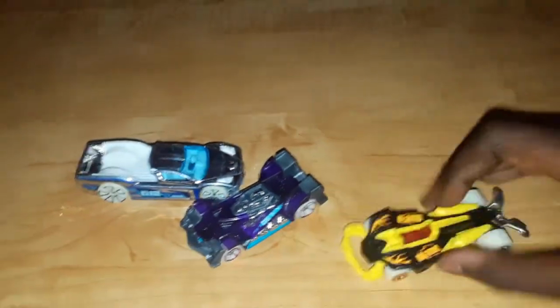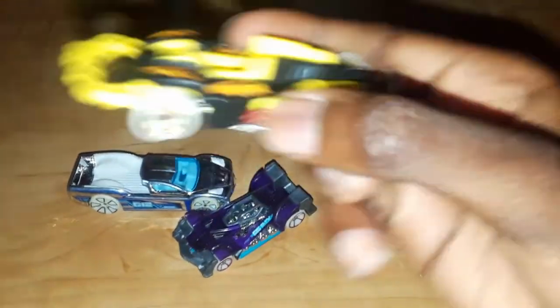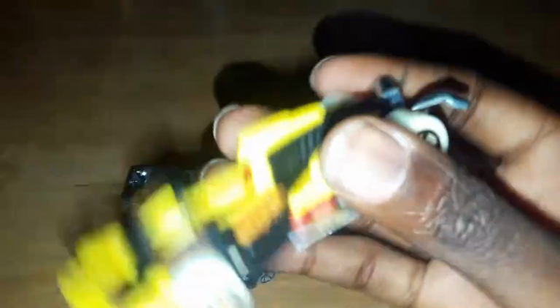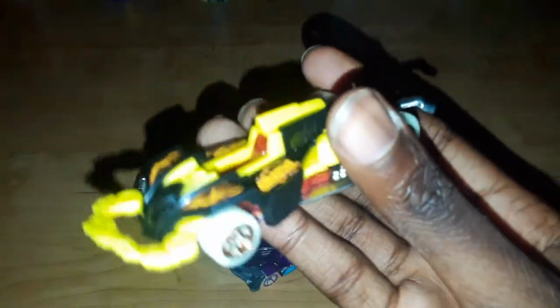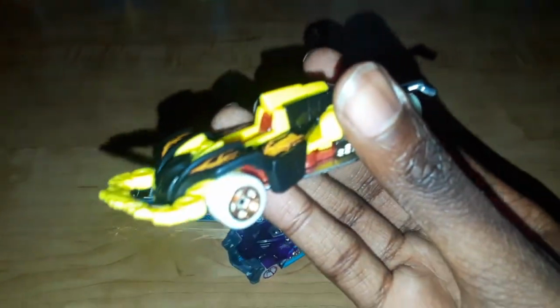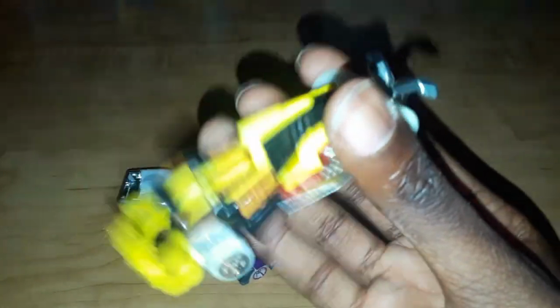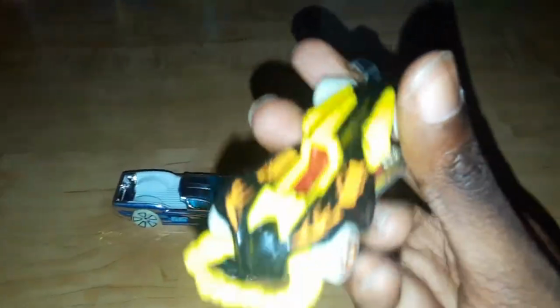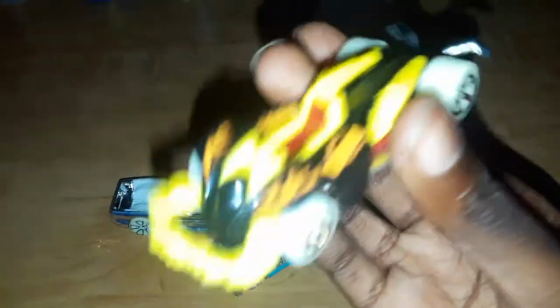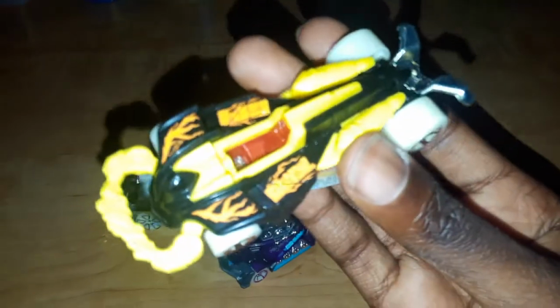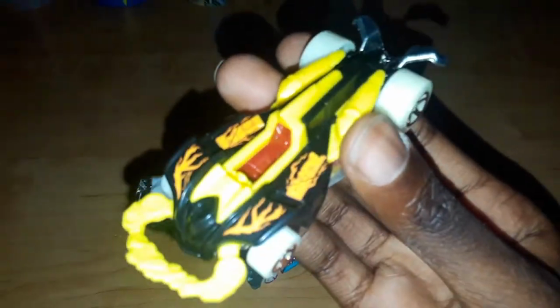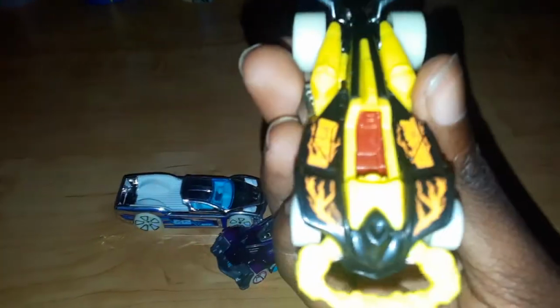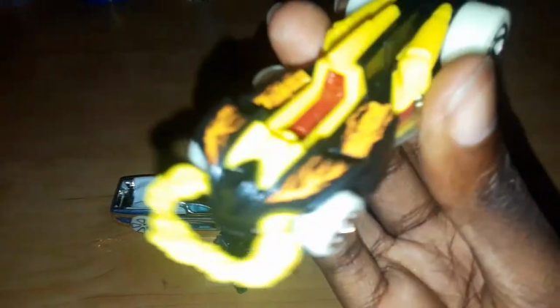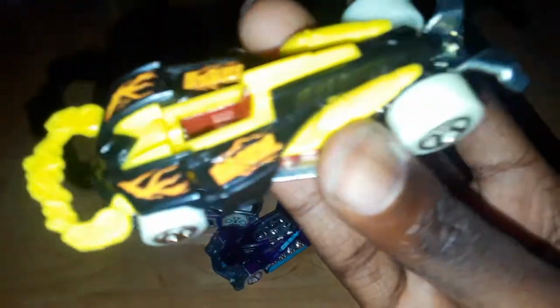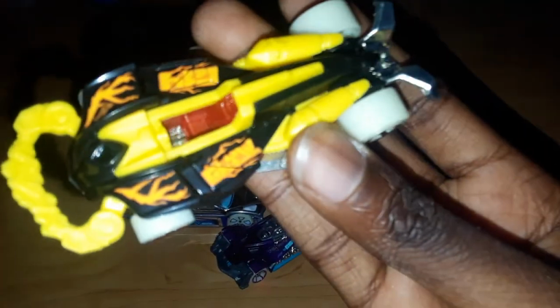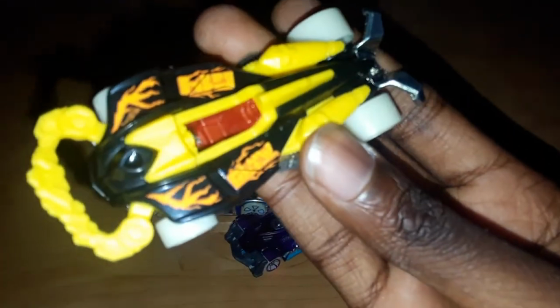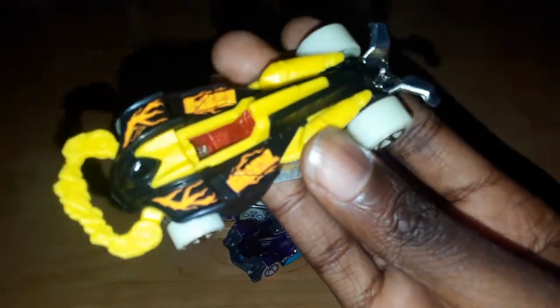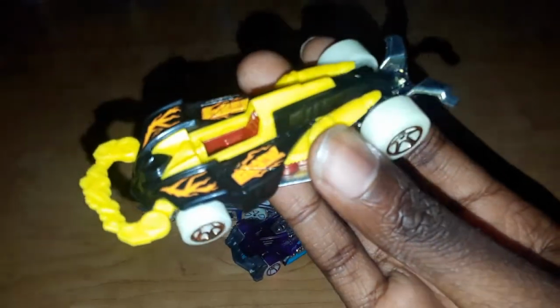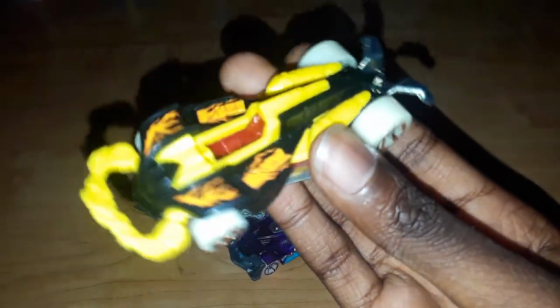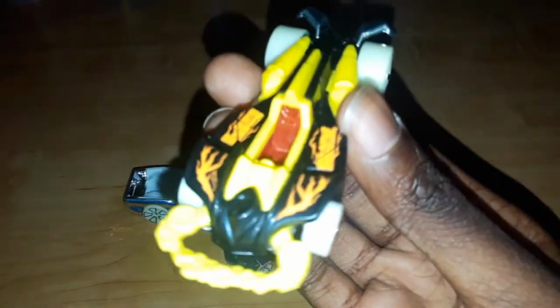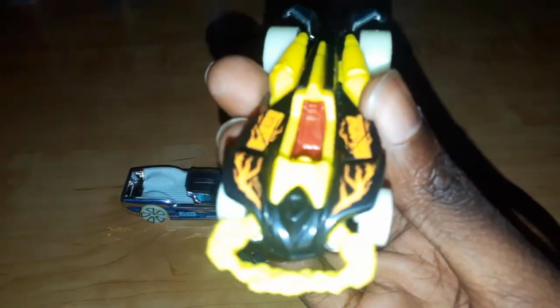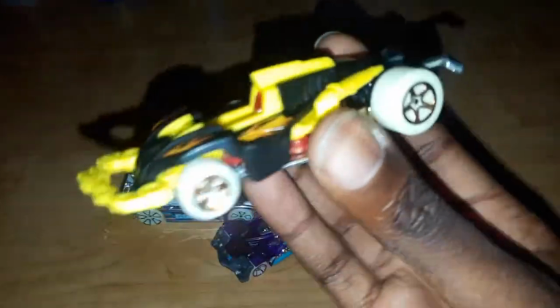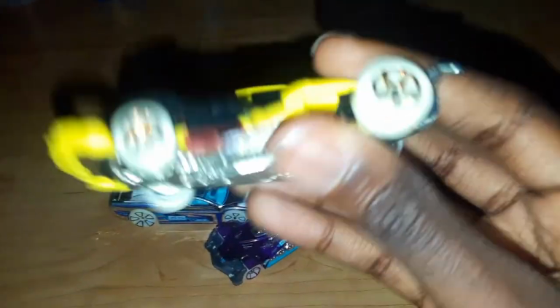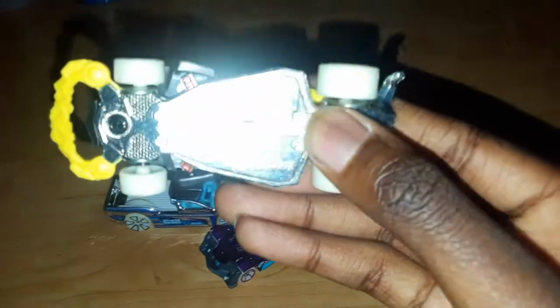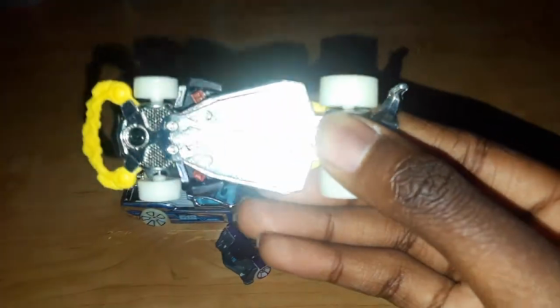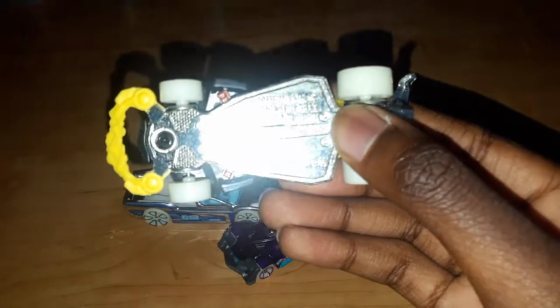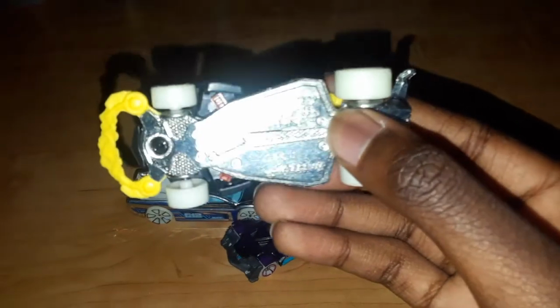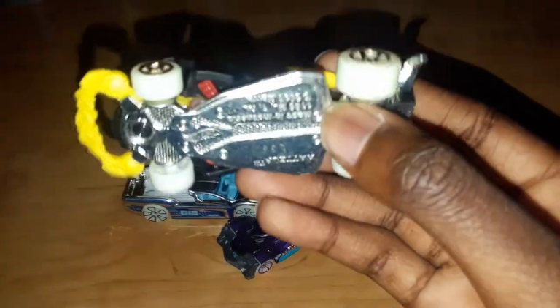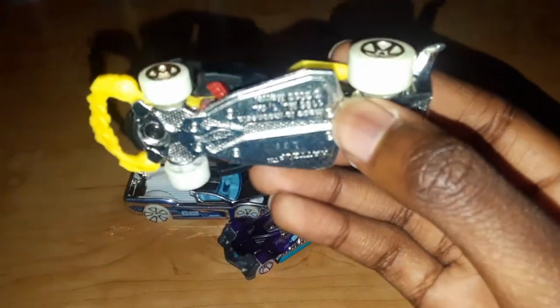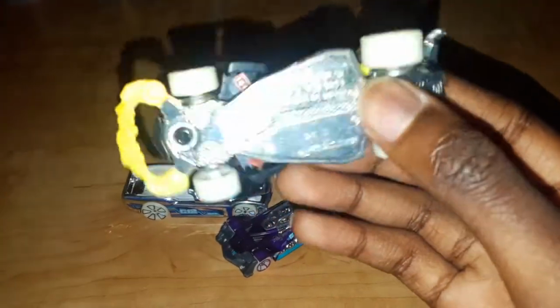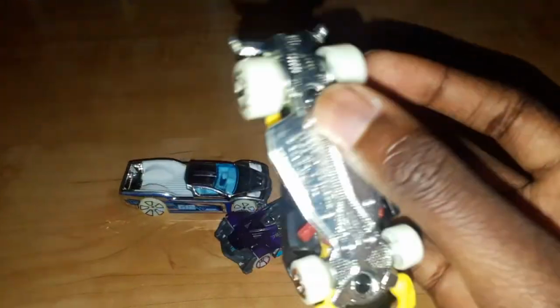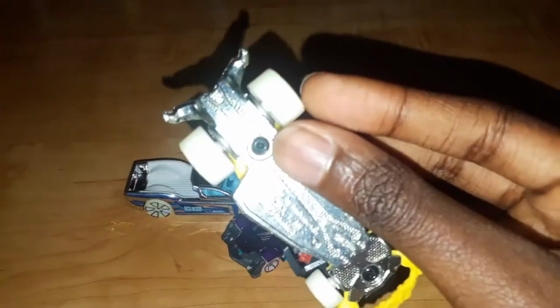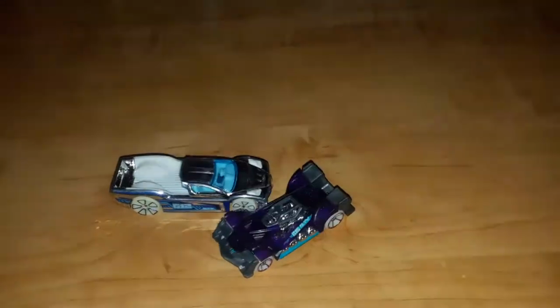This one over here is What's Up. It has no interior, black body, one seat, a metal base, and two rivets.